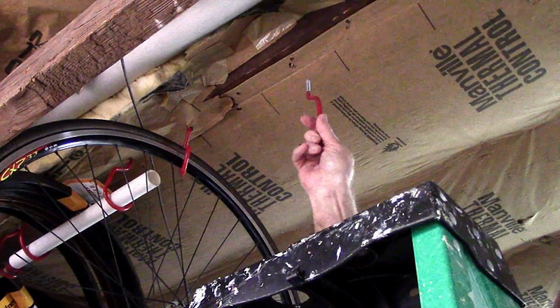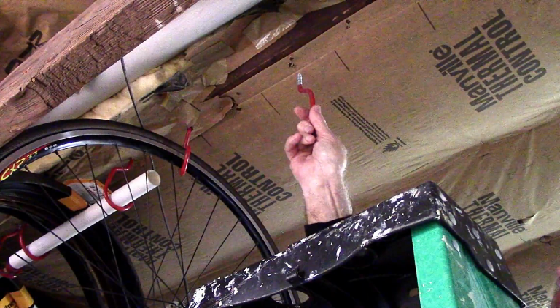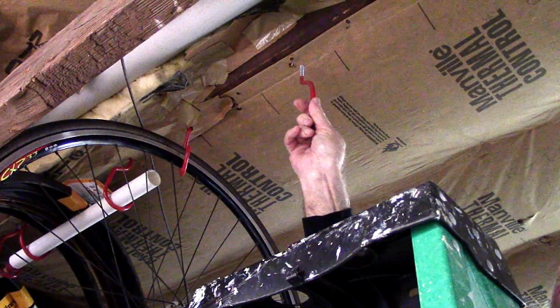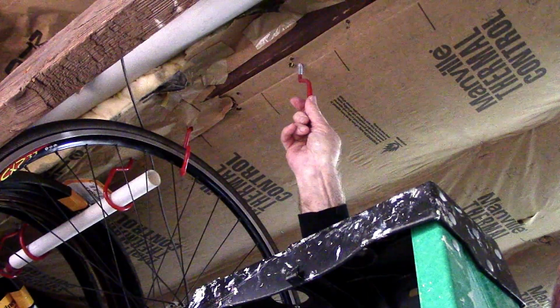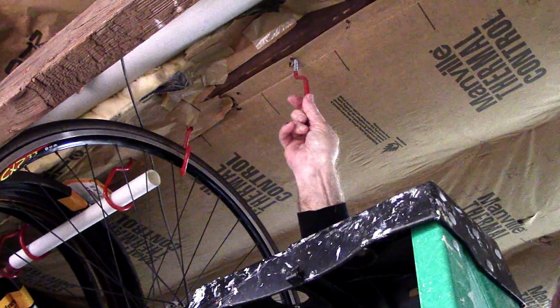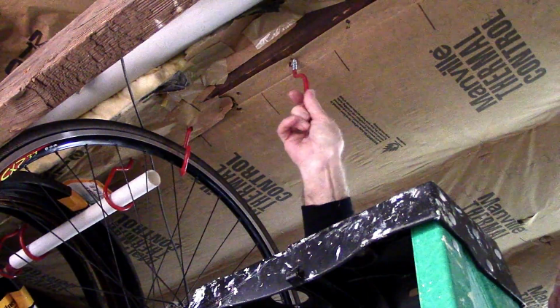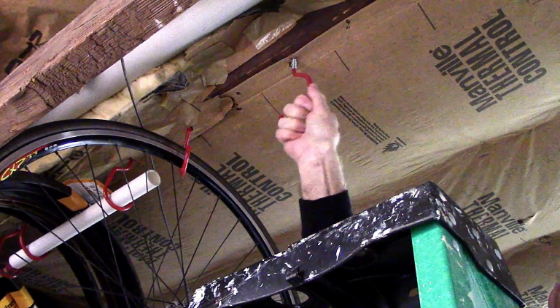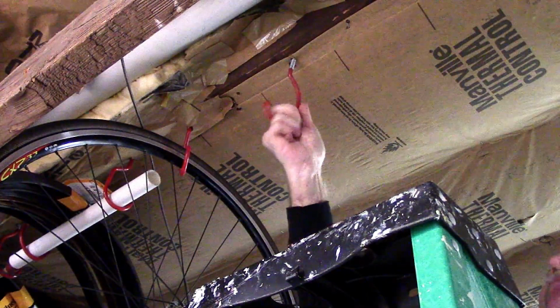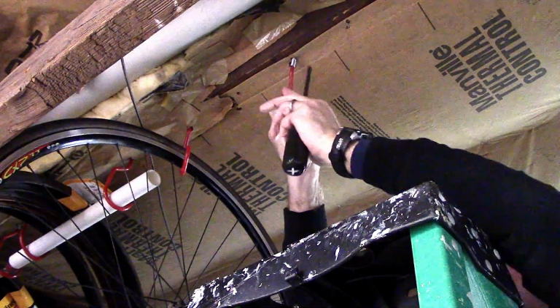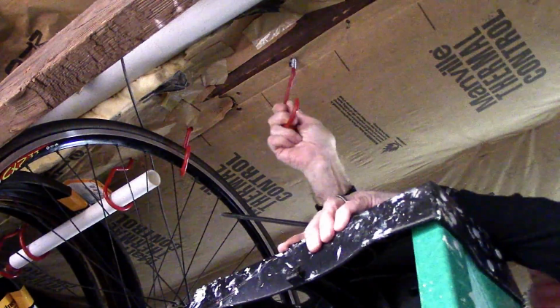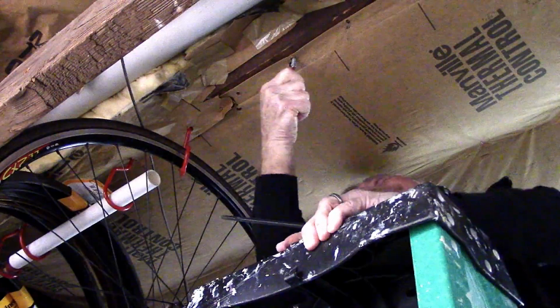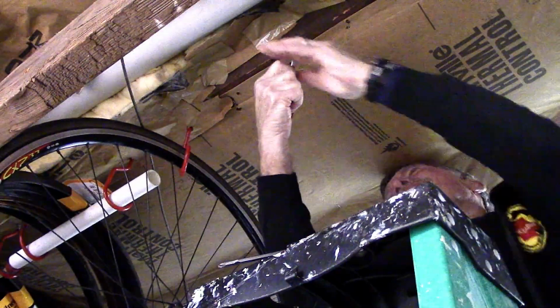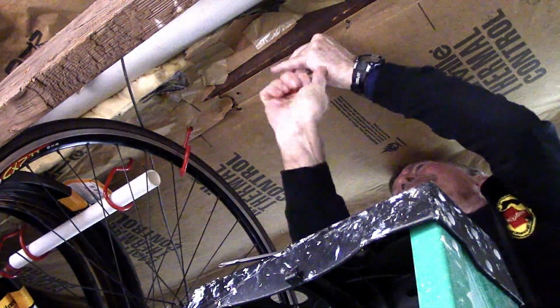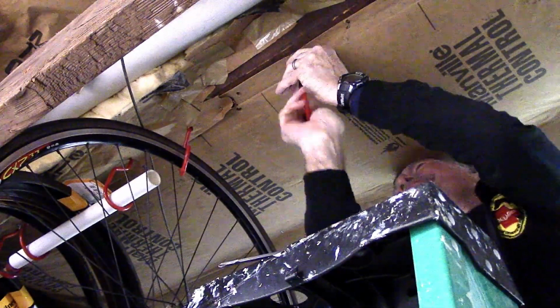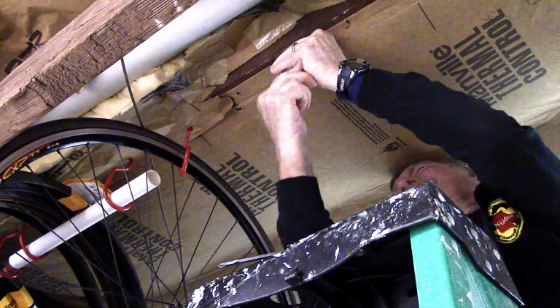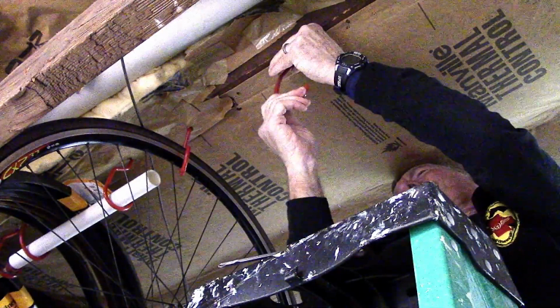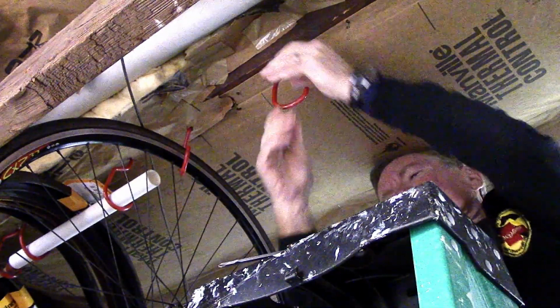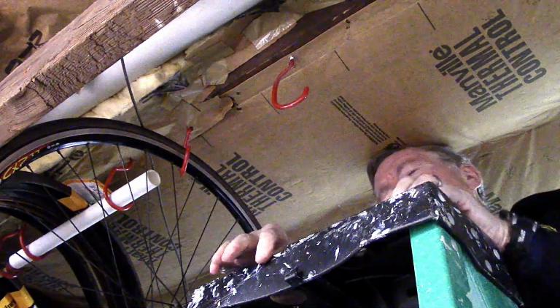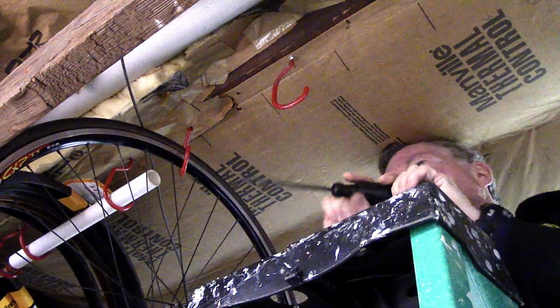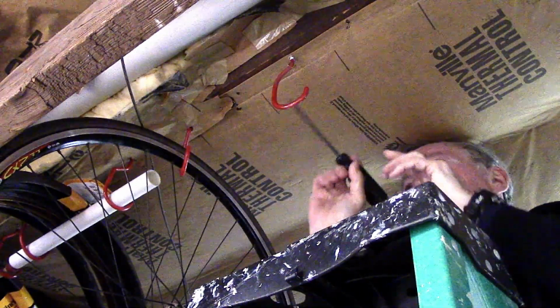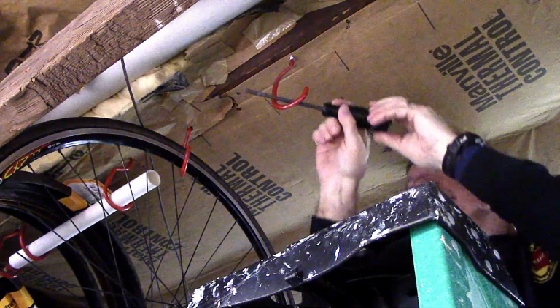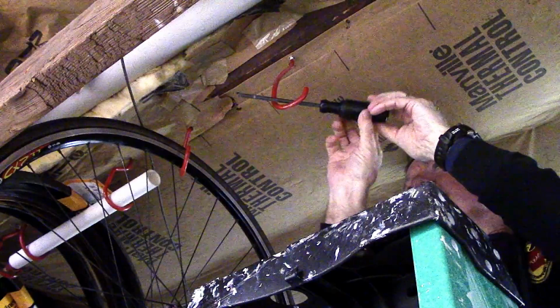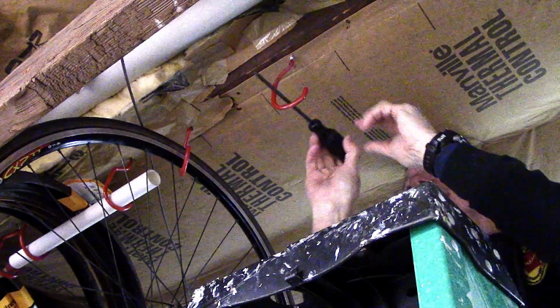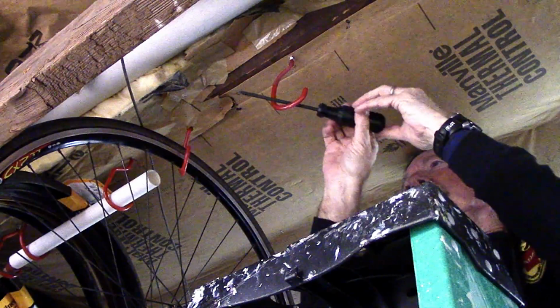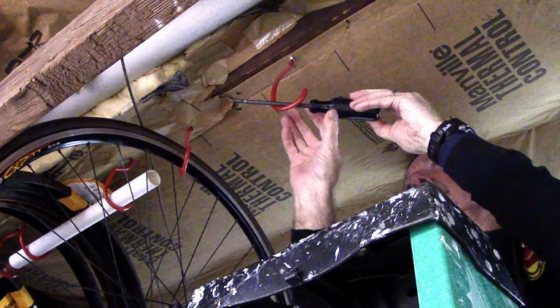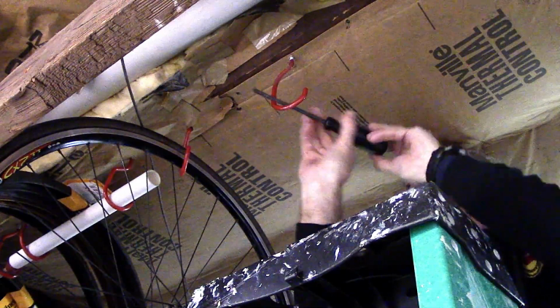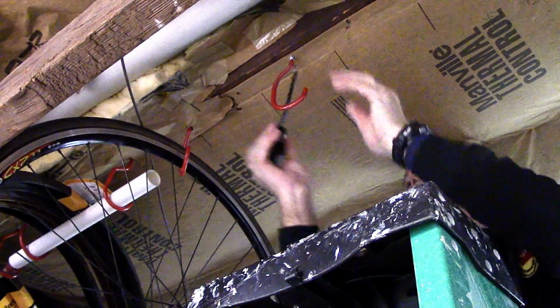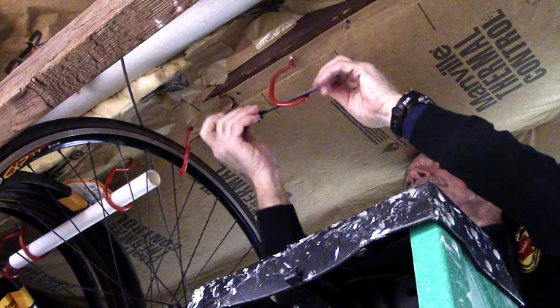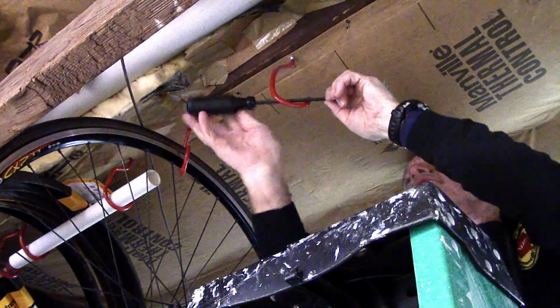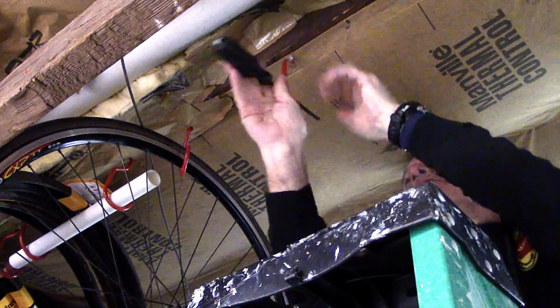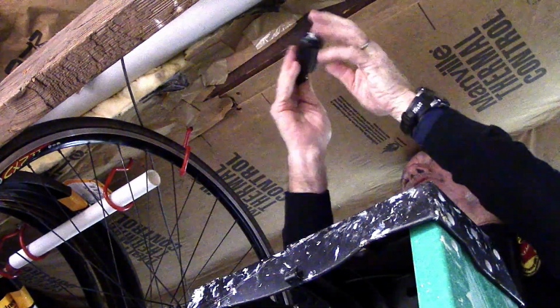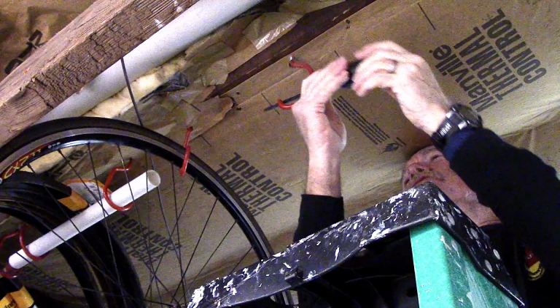Go ahead and start your hook. You can use a screwdriver. Go ahead and tighten your hook.